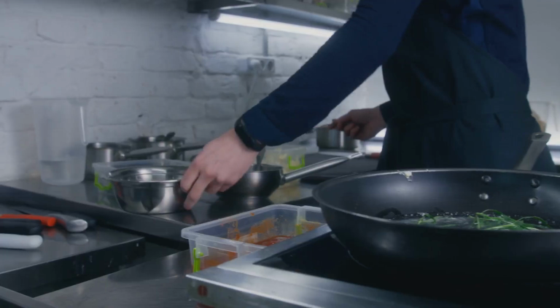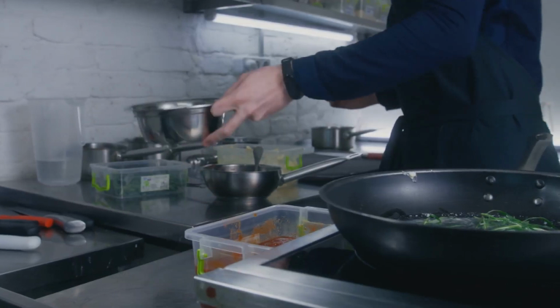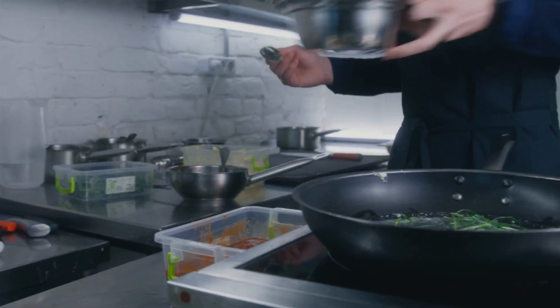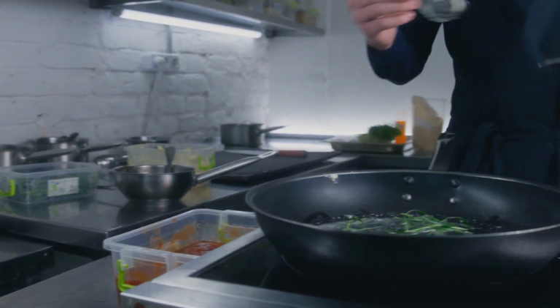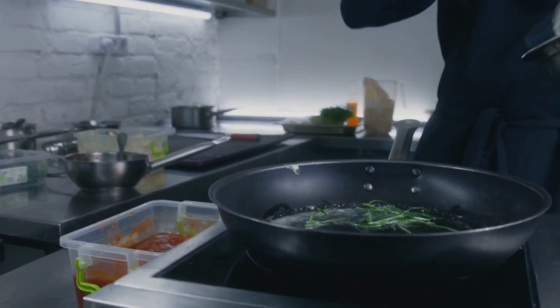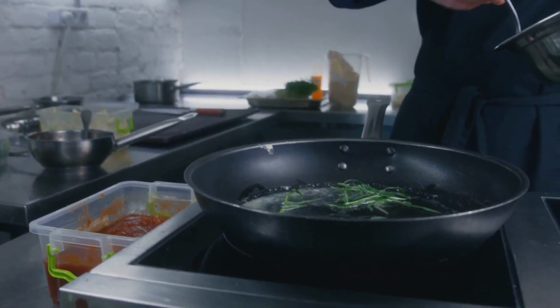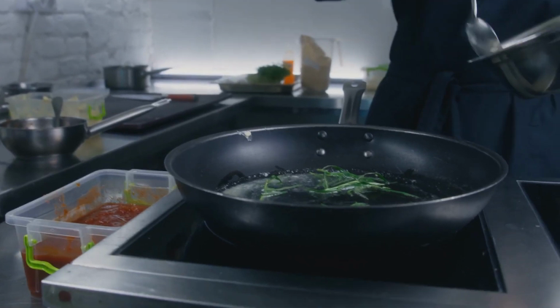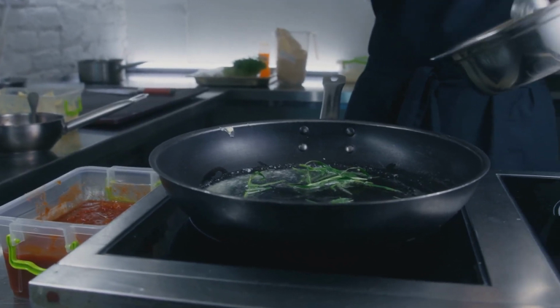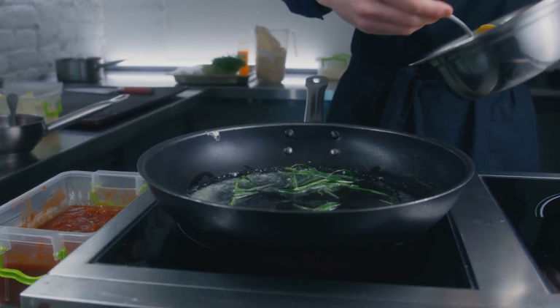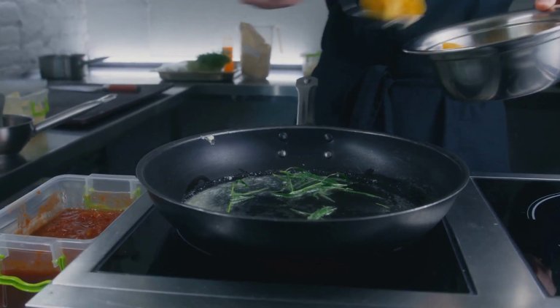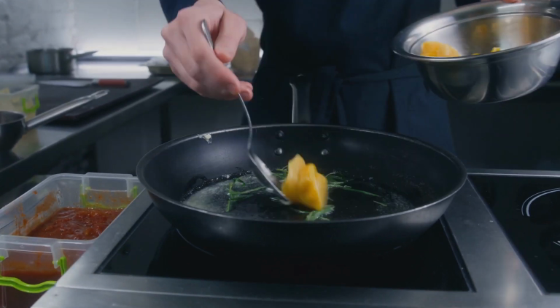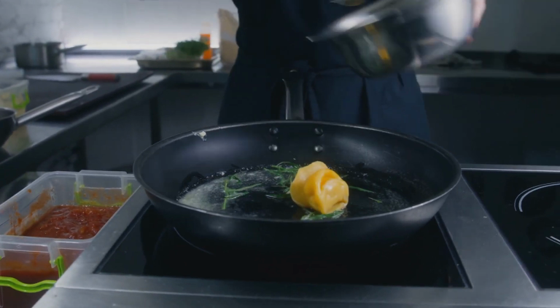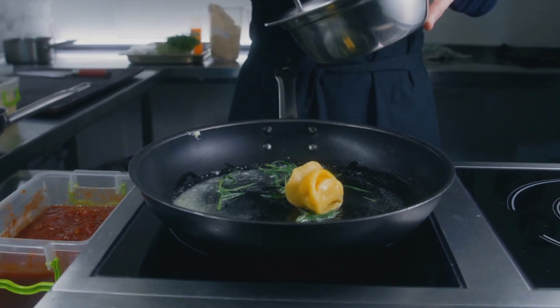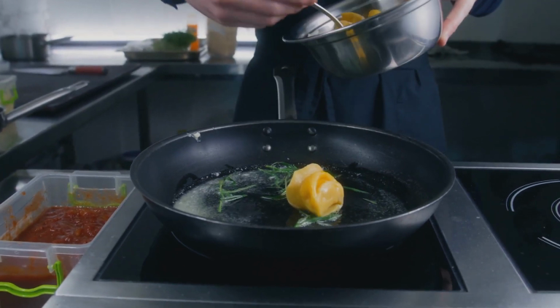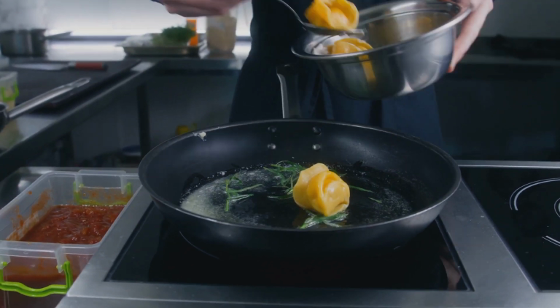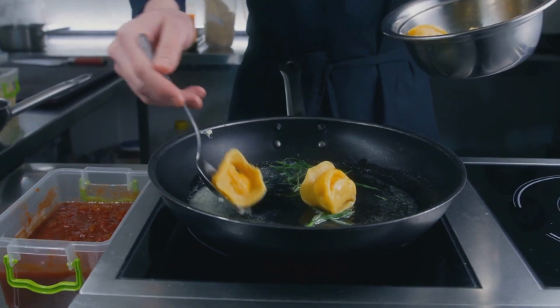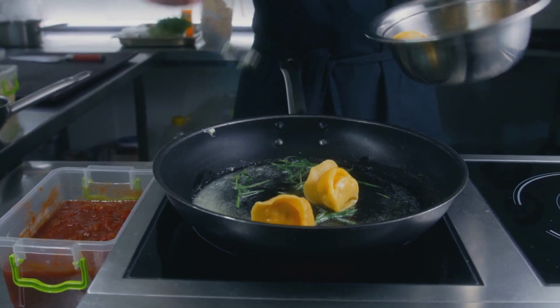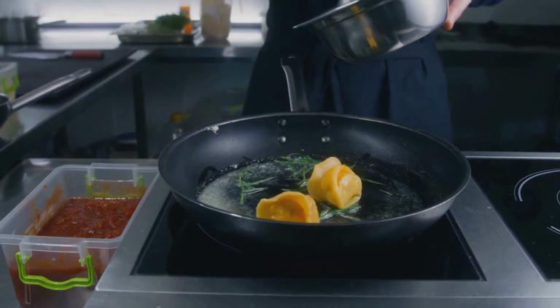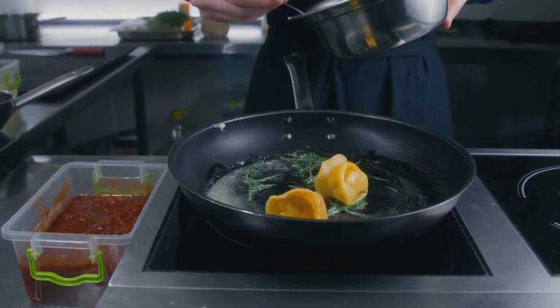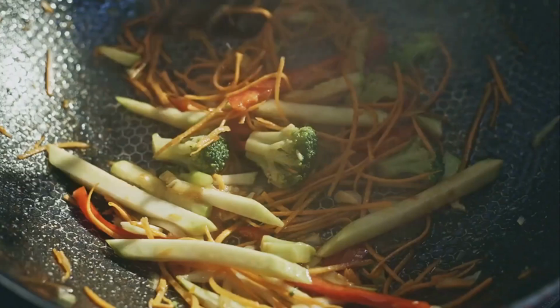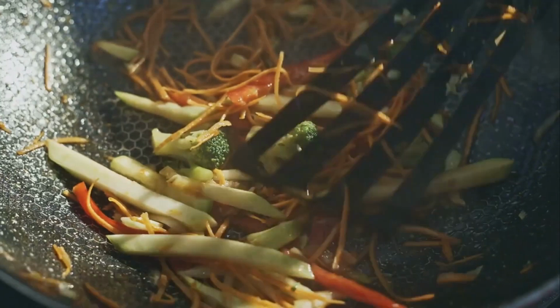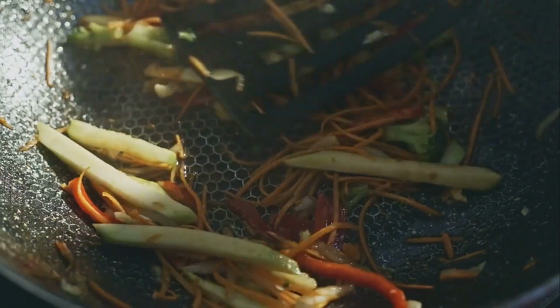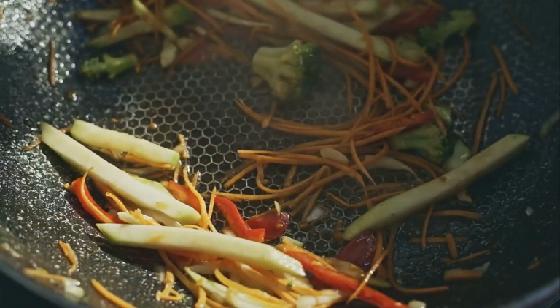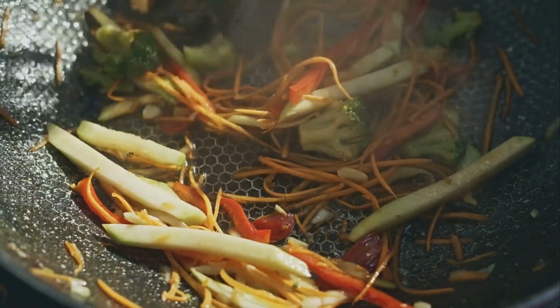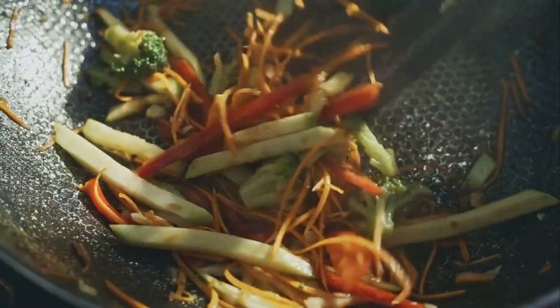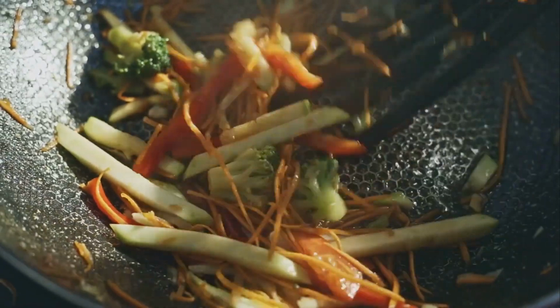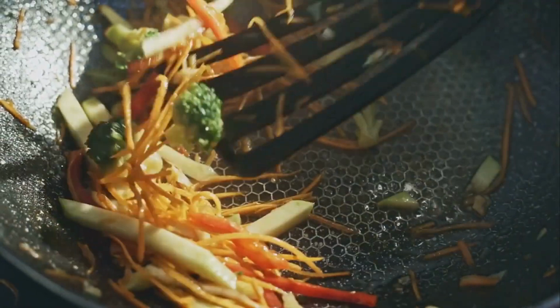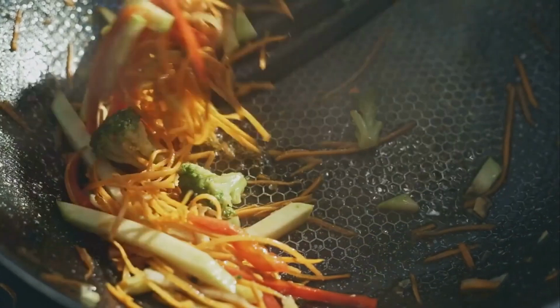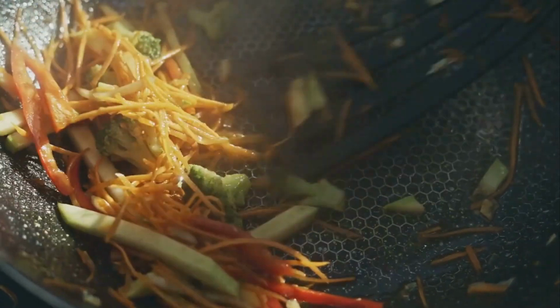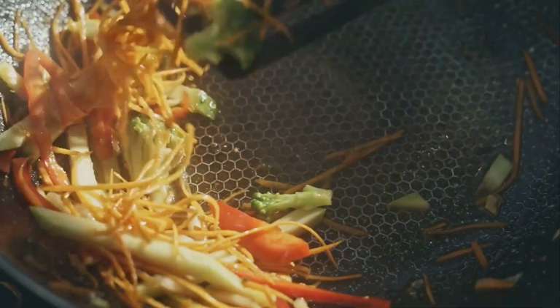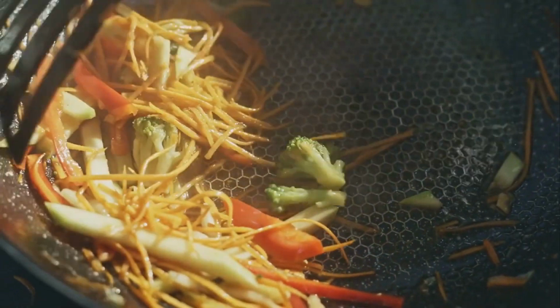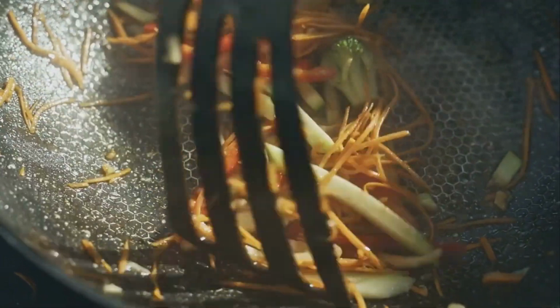By the way, ever wondered what kind of cookware Gordon Ramsay swears by? Or maybe you're curious about more kitchen hacks that'll change your cooking game forever. Click the link in the description to hop over to our site — it's a treasure trove of culinary secrets you won't want to miss.